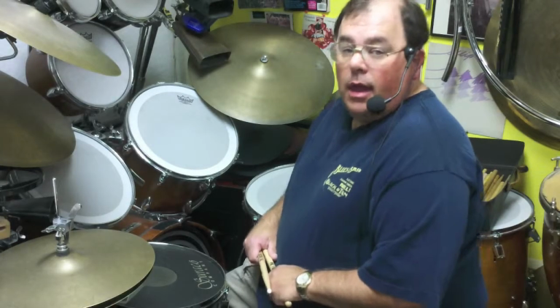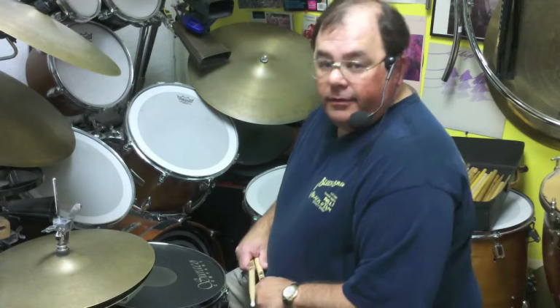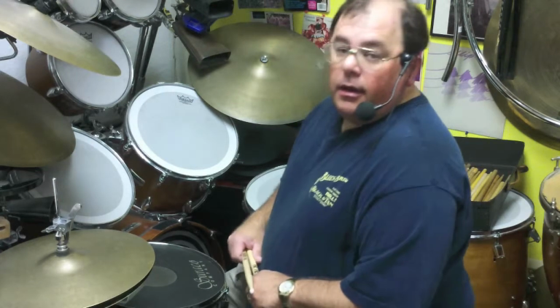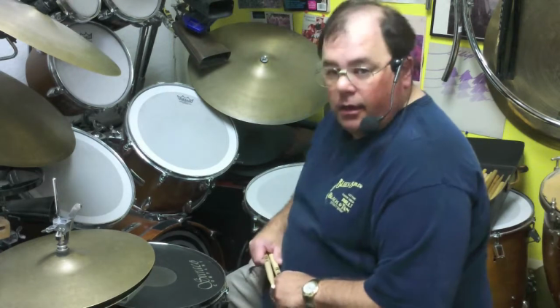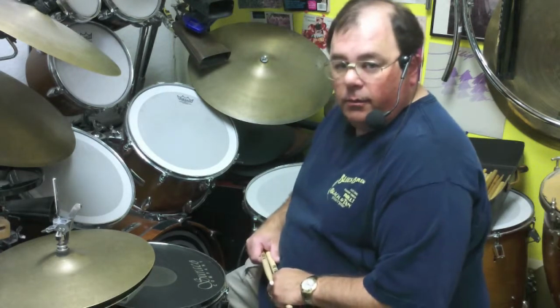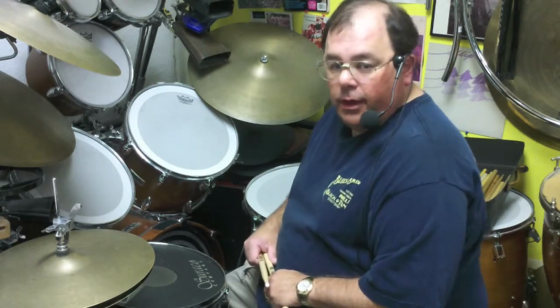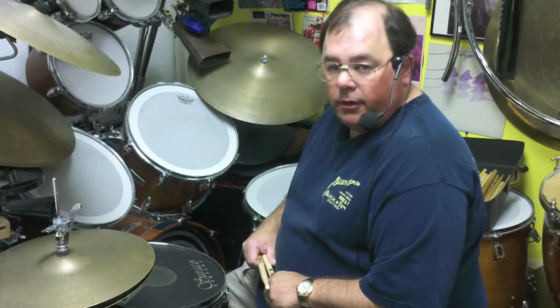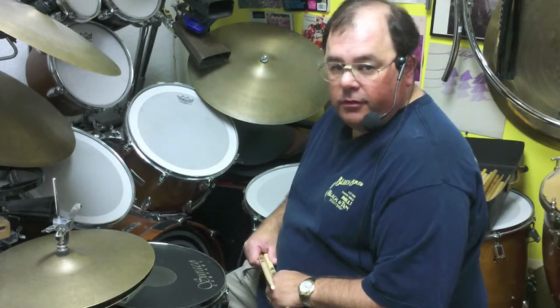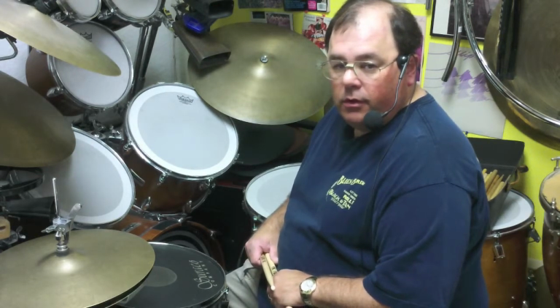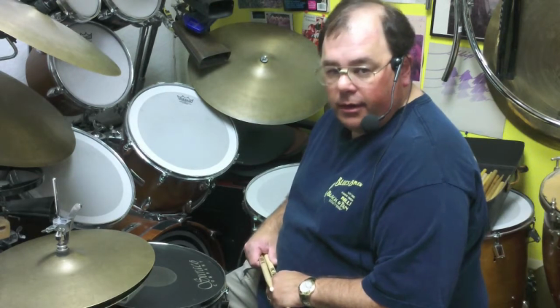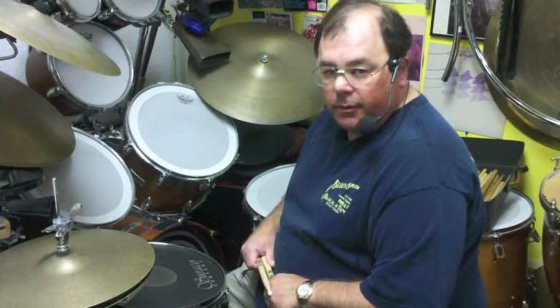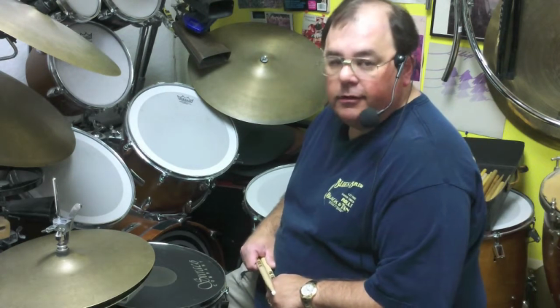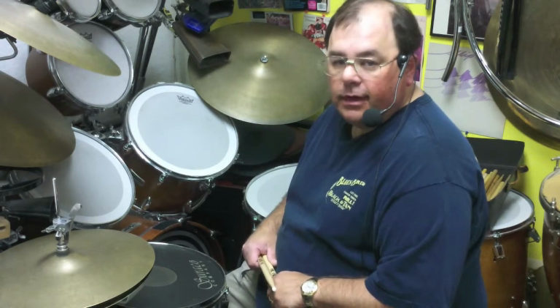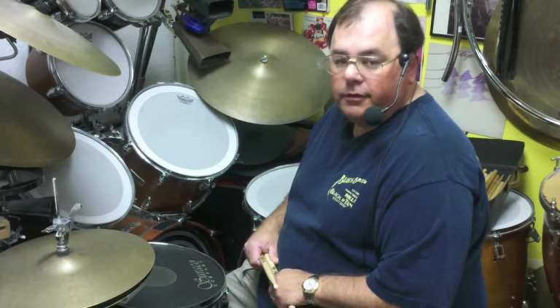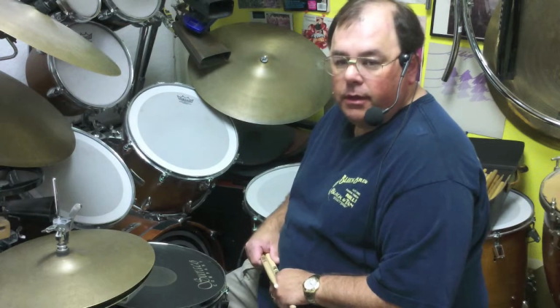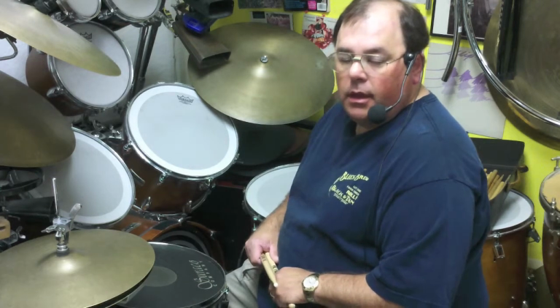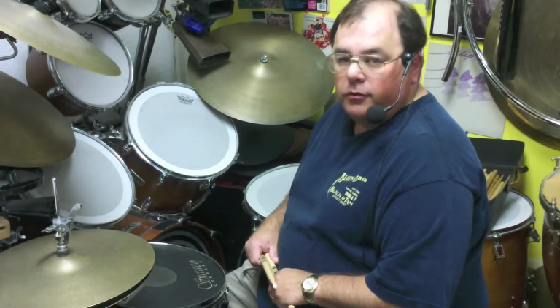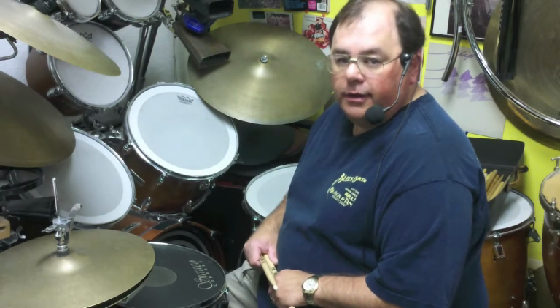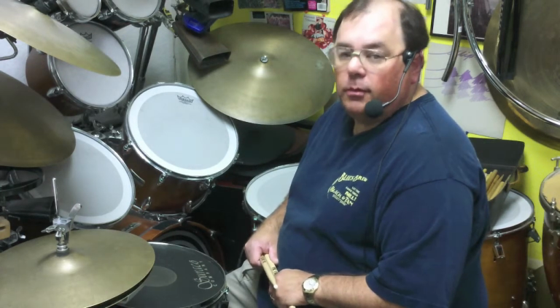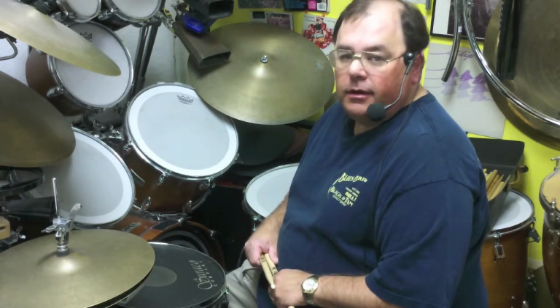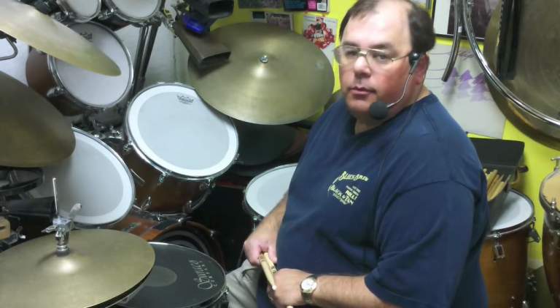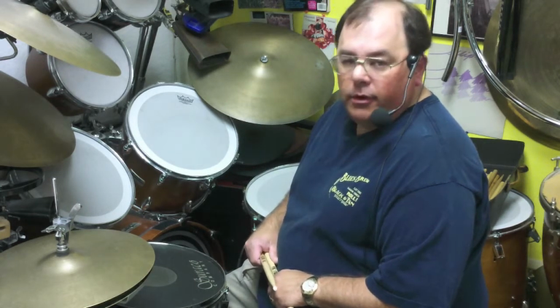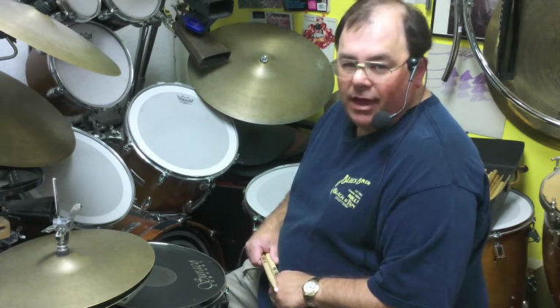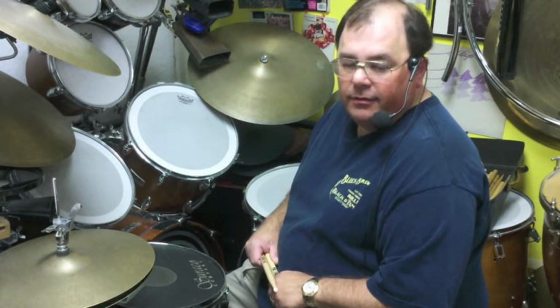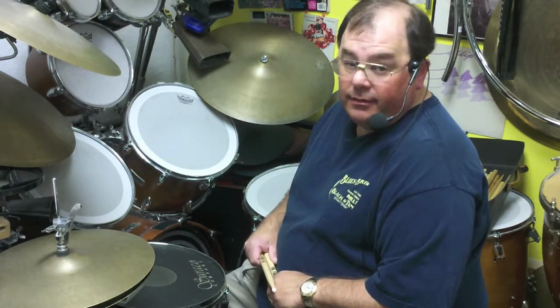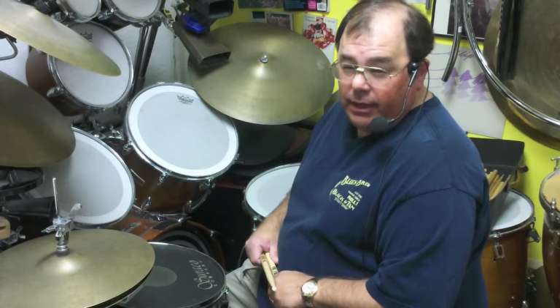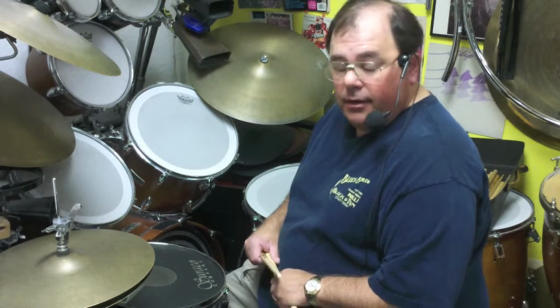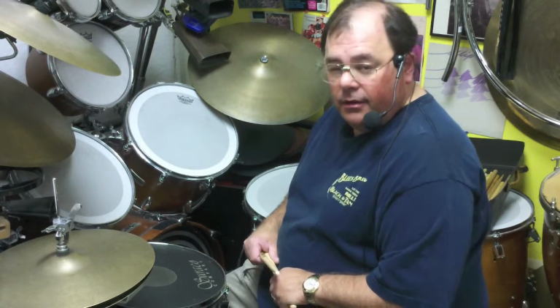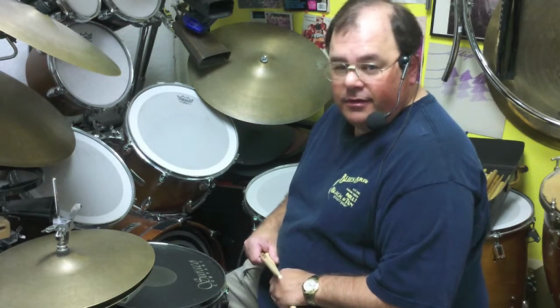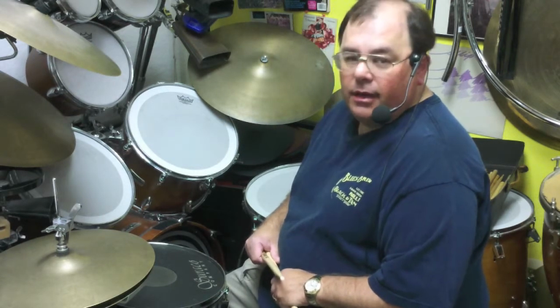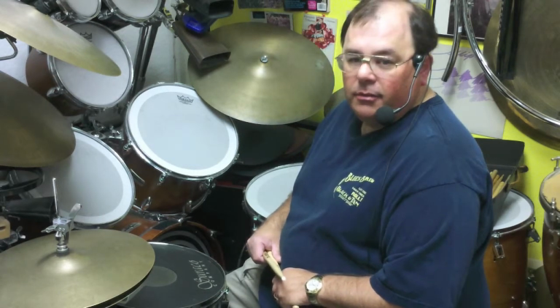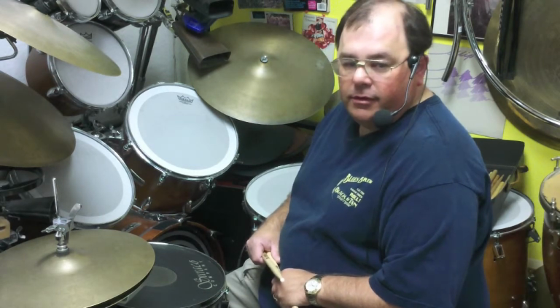Hi, this is Ed. Welcome to my percussion studio in the back of the Drum Exchange in Seattle, Washington. This is where I teach drum set, marimba, vibes, timpani, congas, djembe hand drum — a little bit of everything.